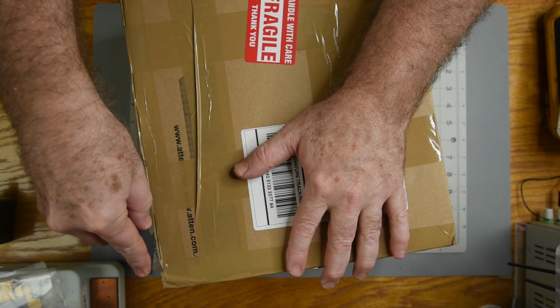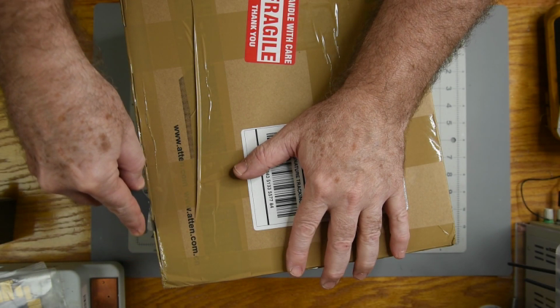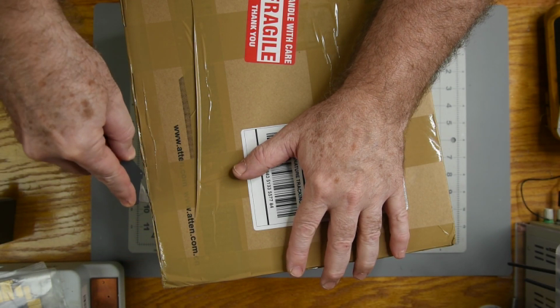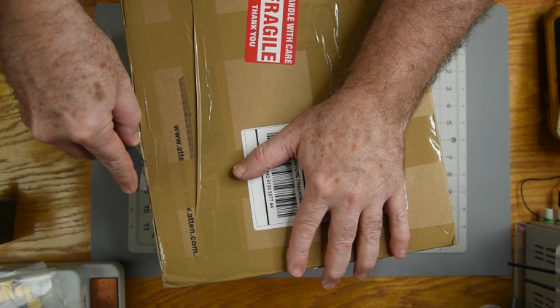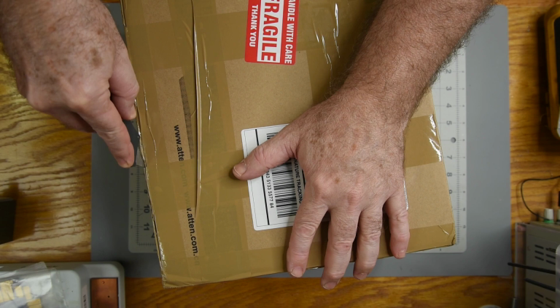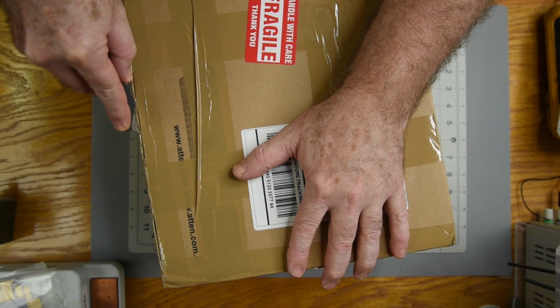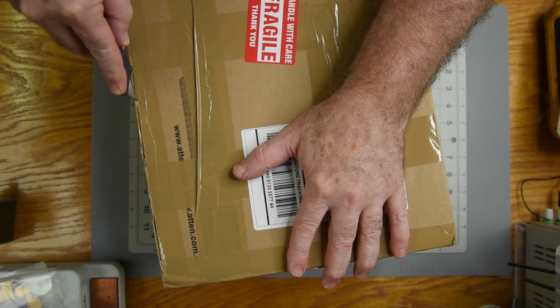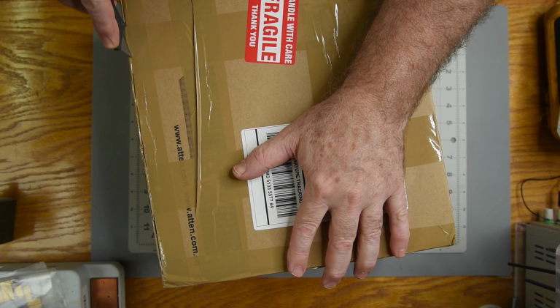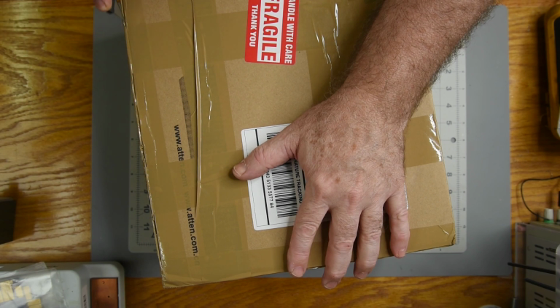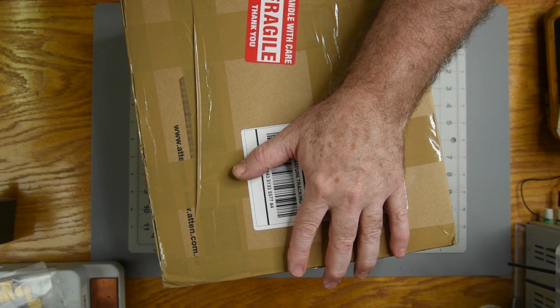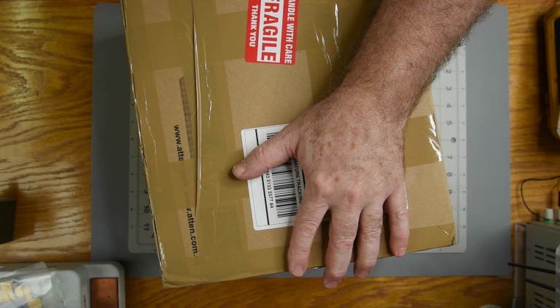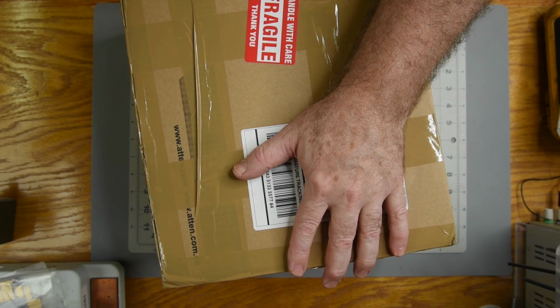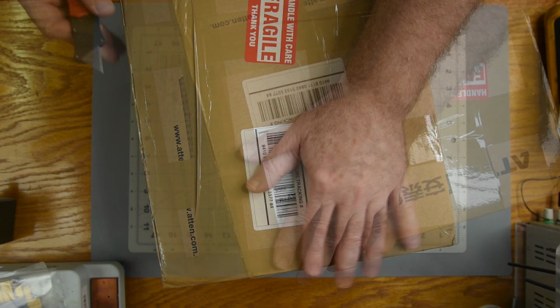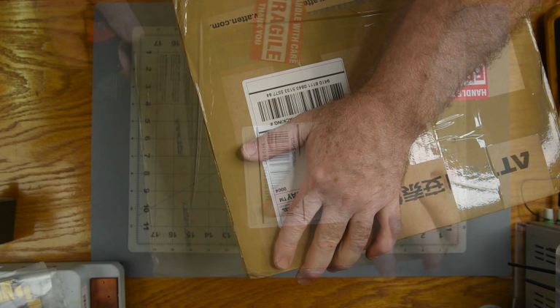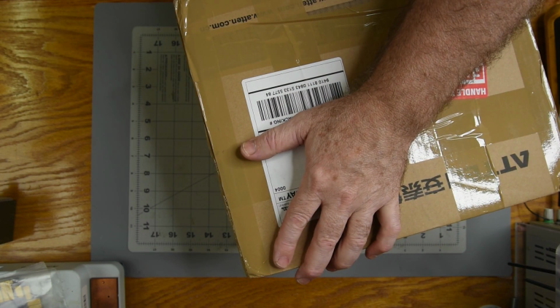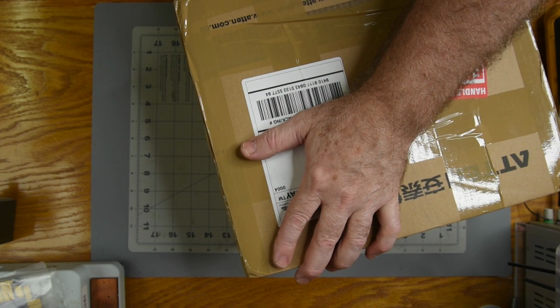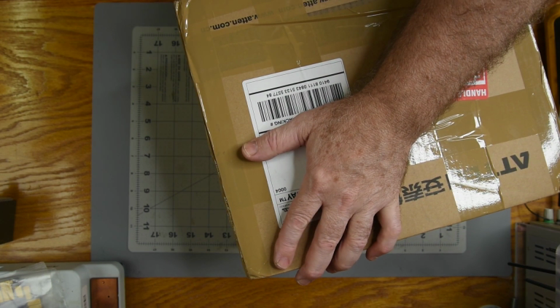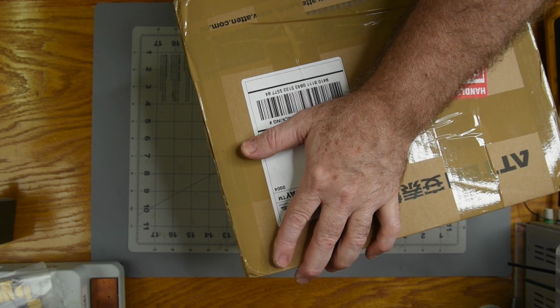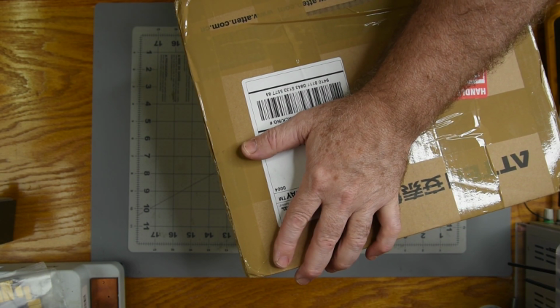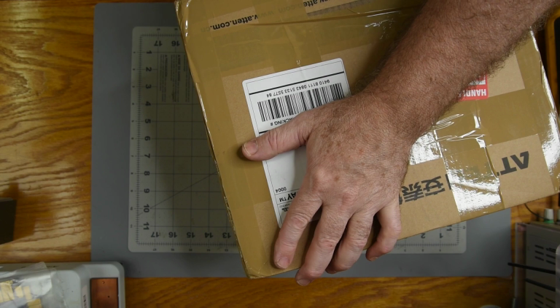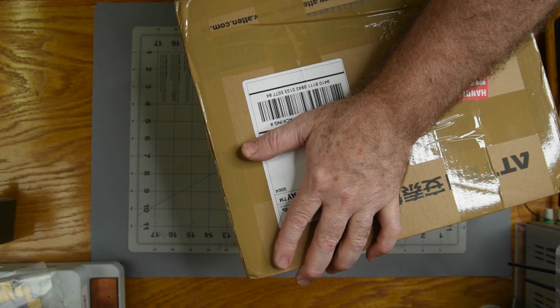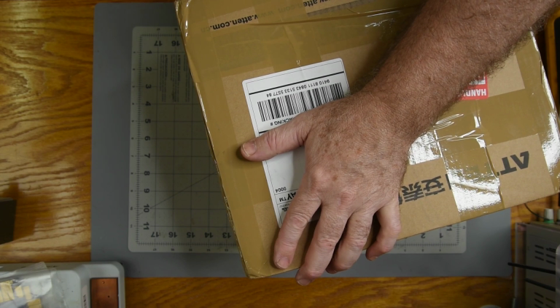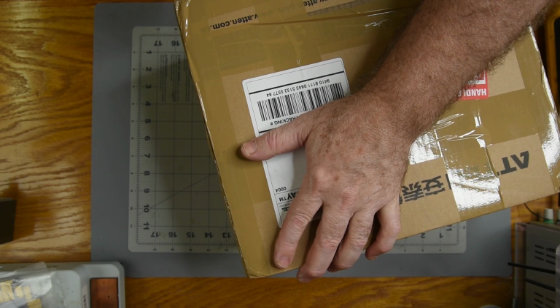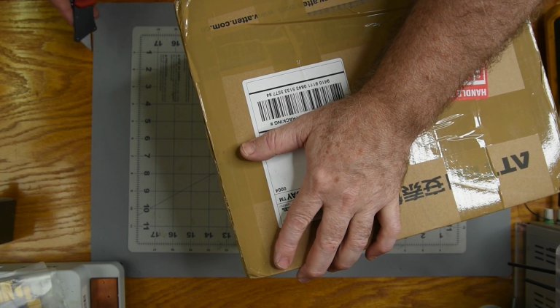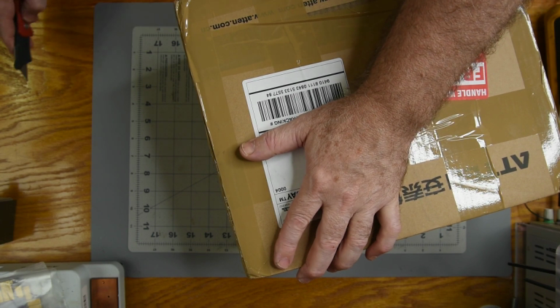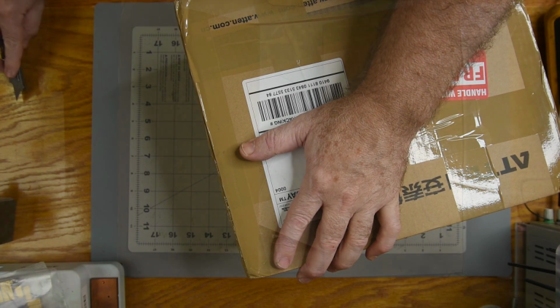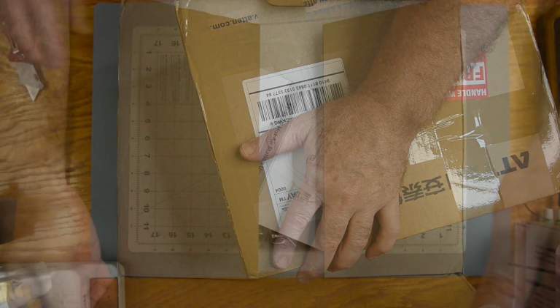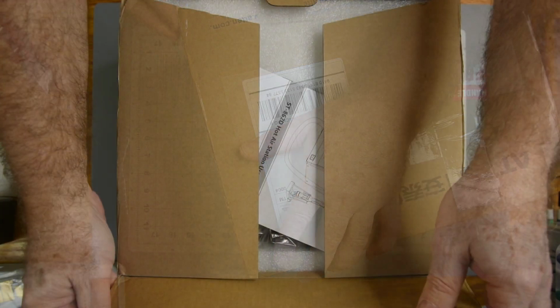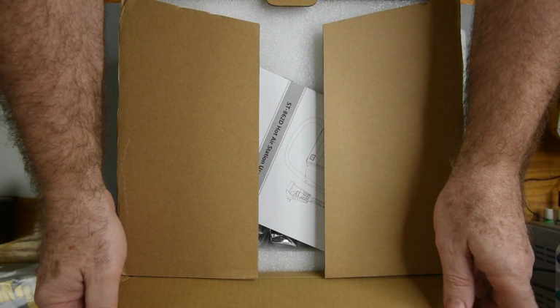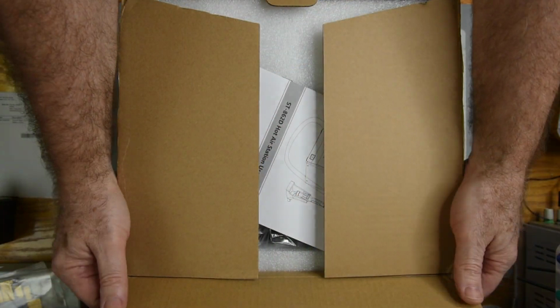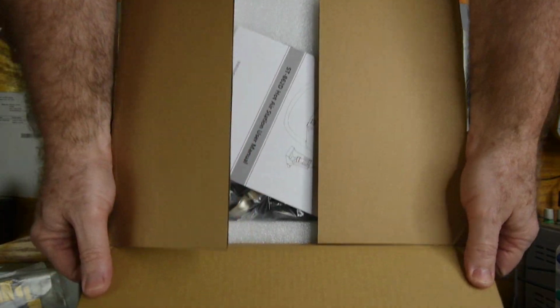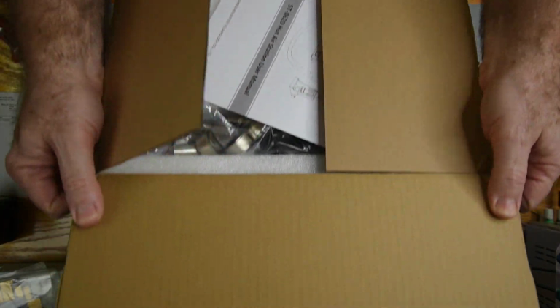Something I've been looking at getting for a long time is a hot air station, so I decided on the ATTEN ST862D. Let's see what comes in the box.